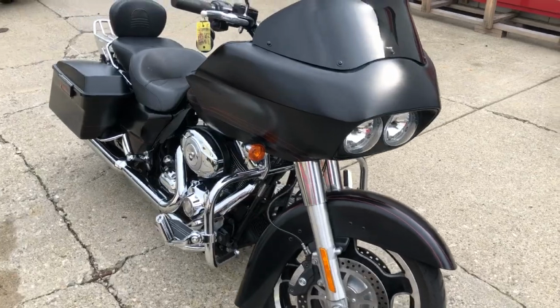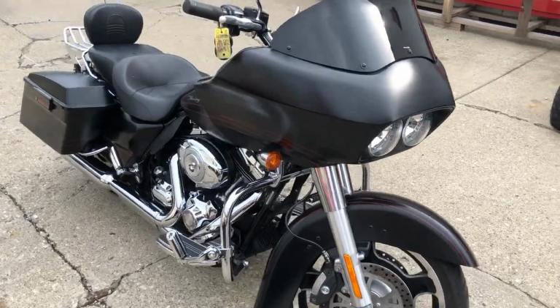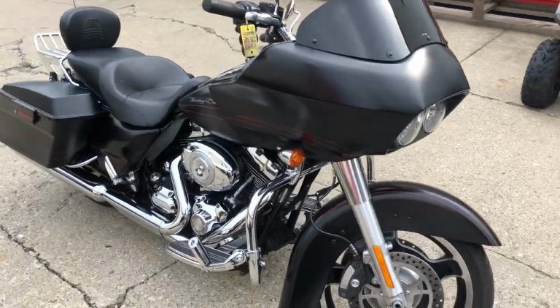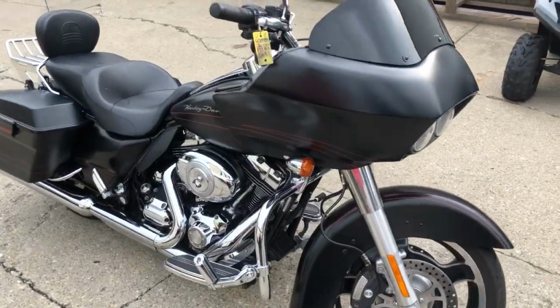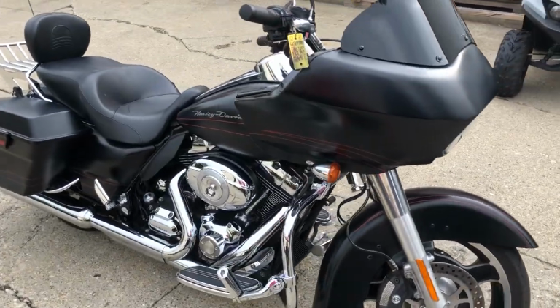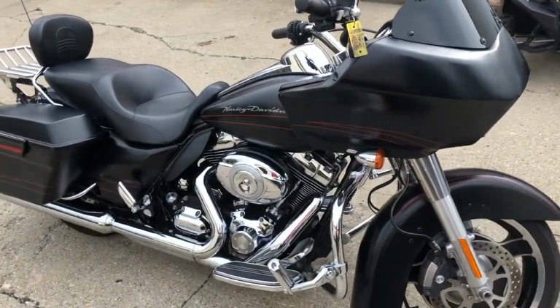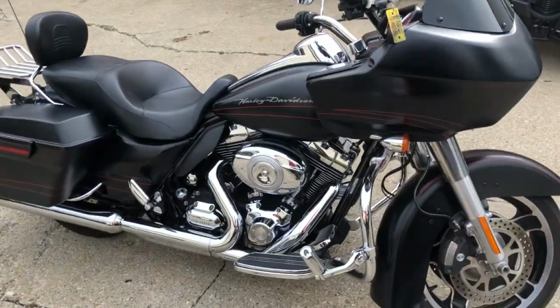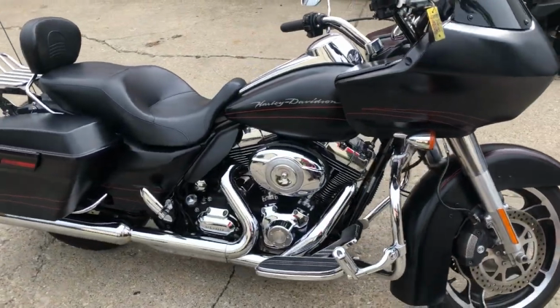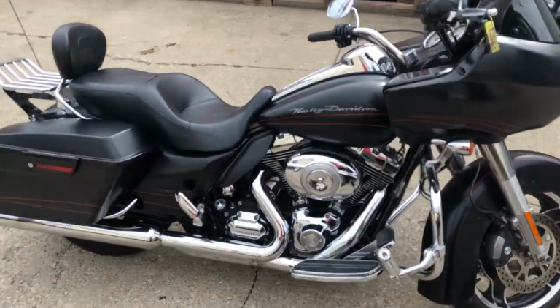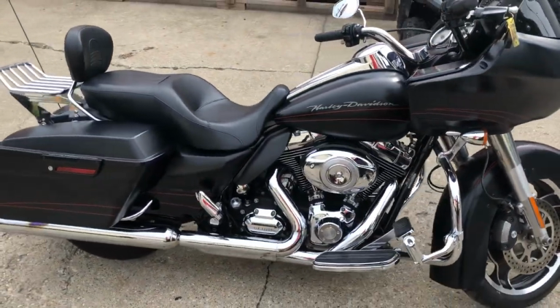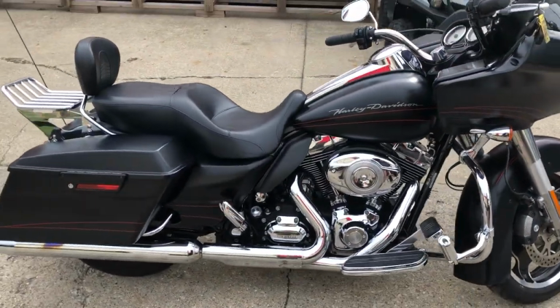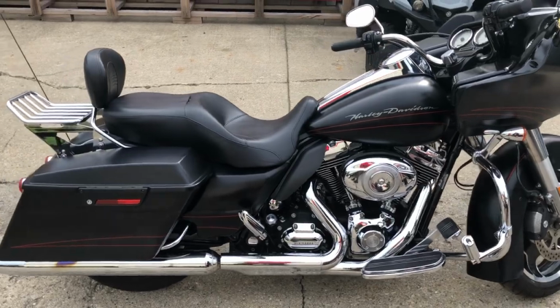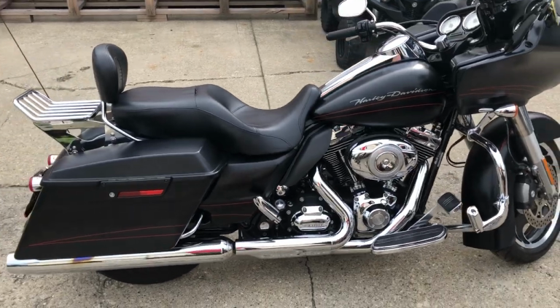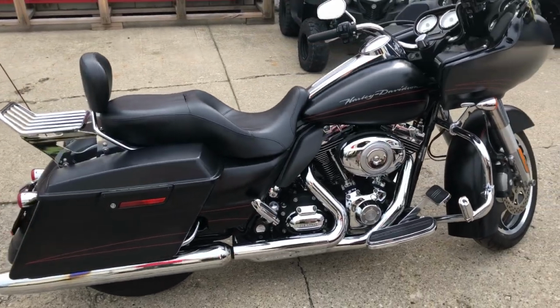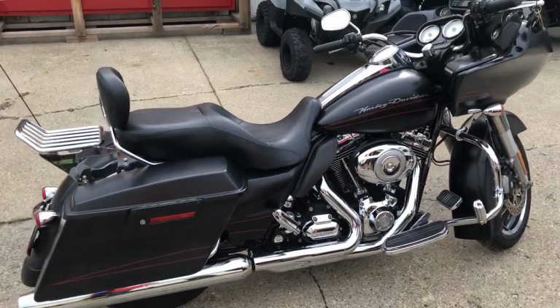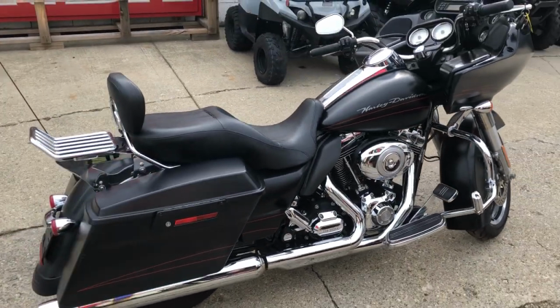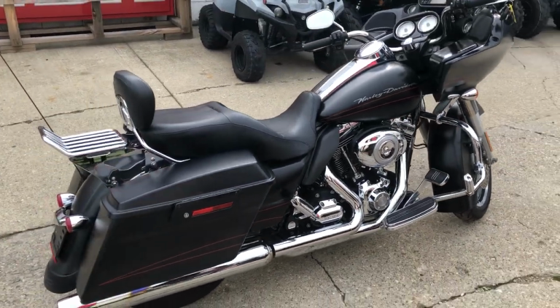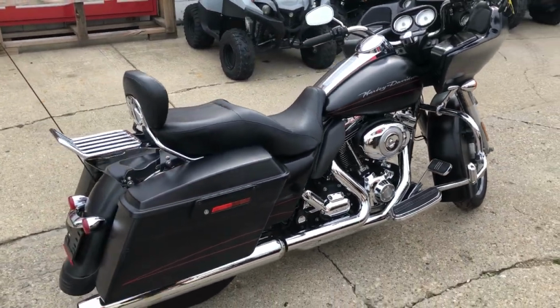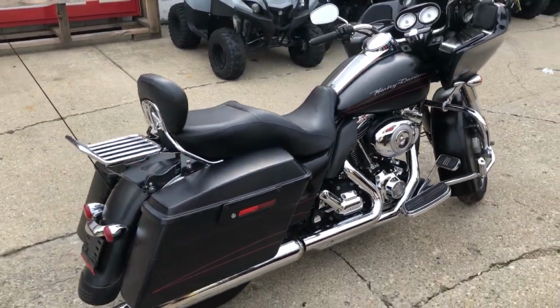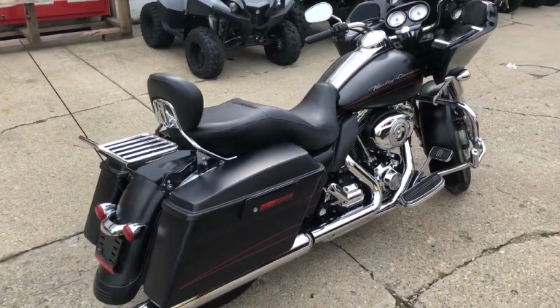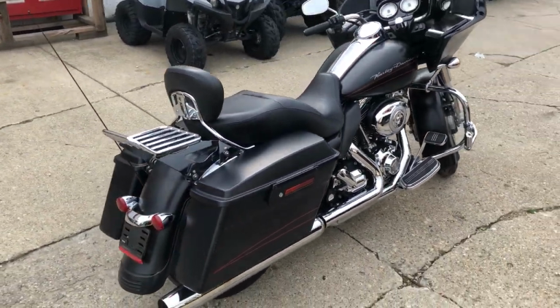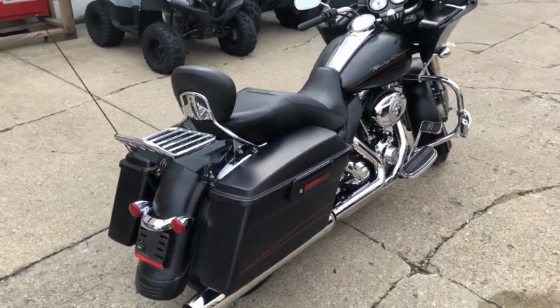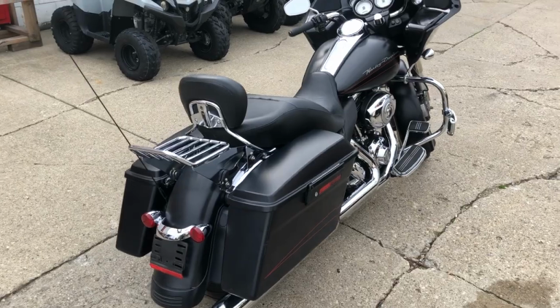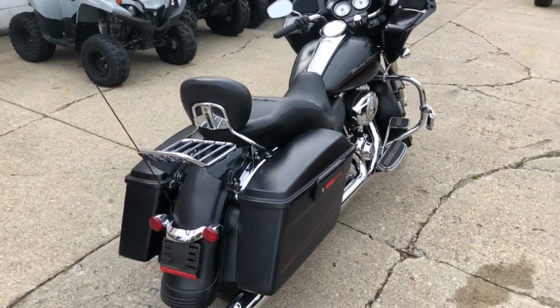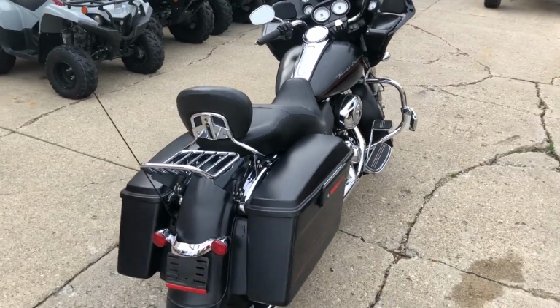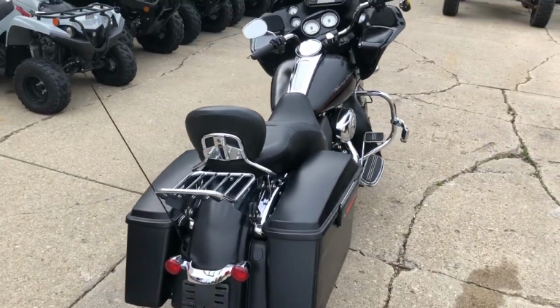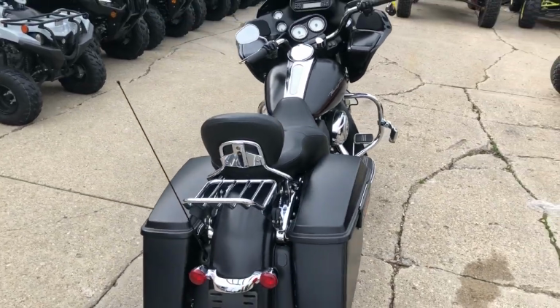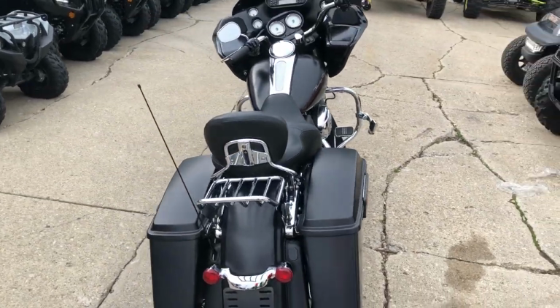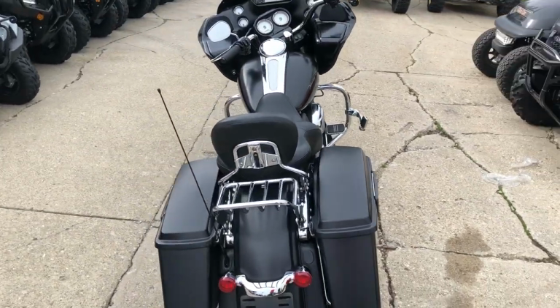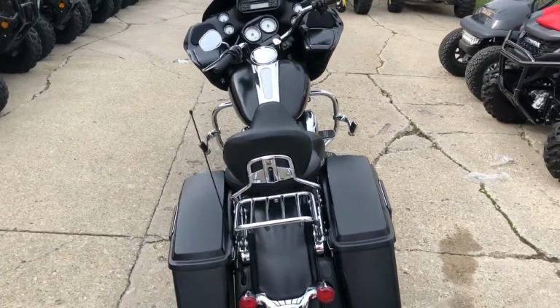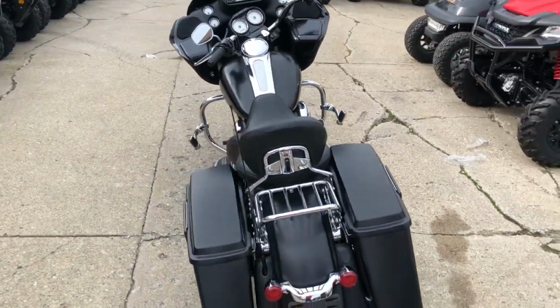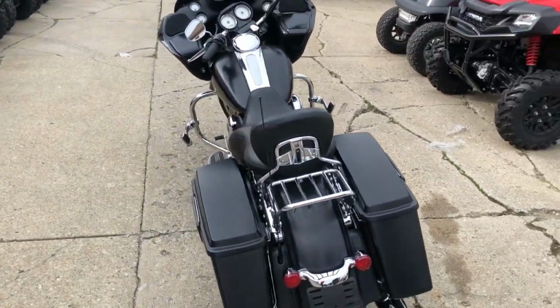All the fluids have been changed, this thing's ready to hit the road guys — don't miss it. That's a 2010 Road Glide in black denim, only $9,500 guys. Give us a call, we'll get it done — 810-648-9500.